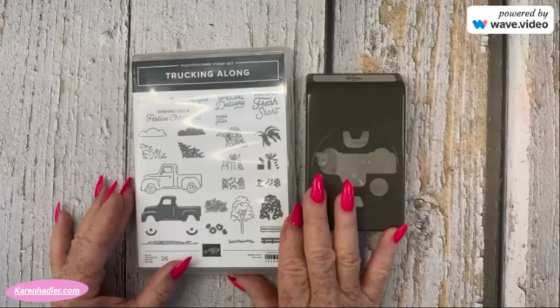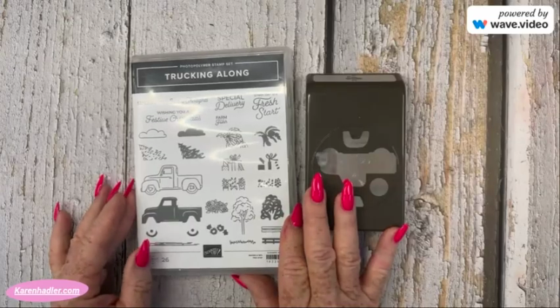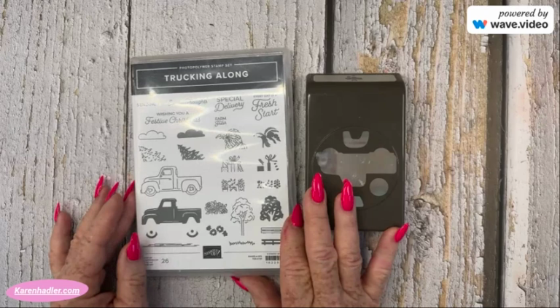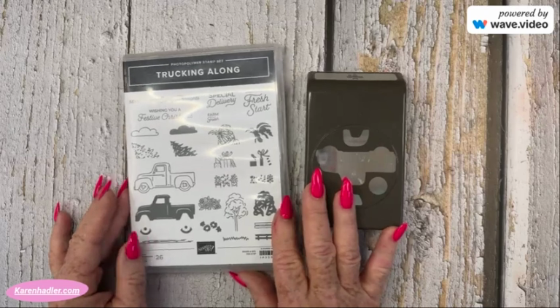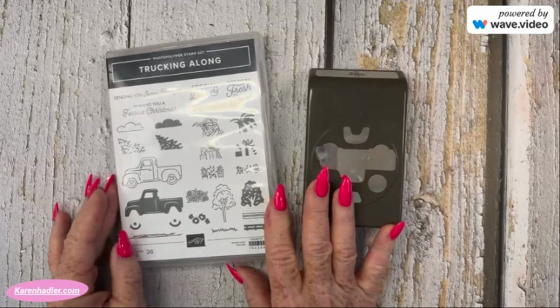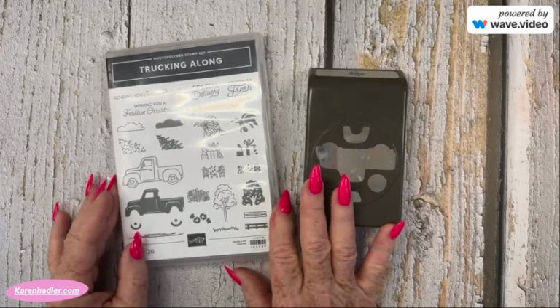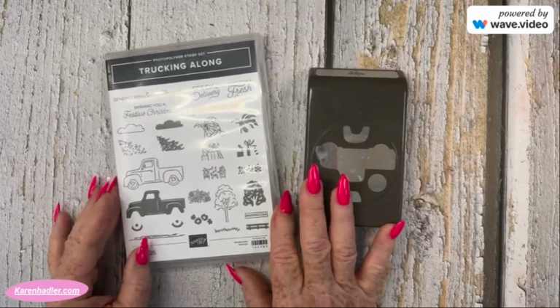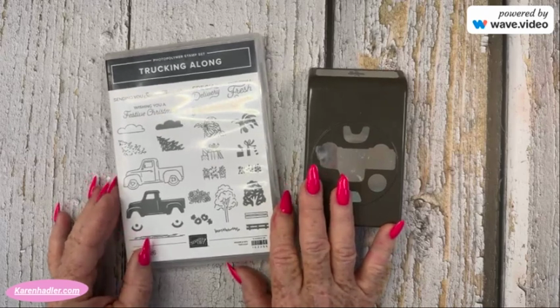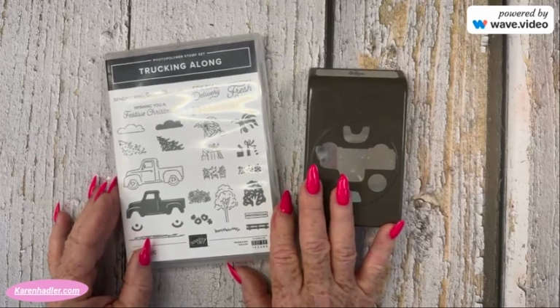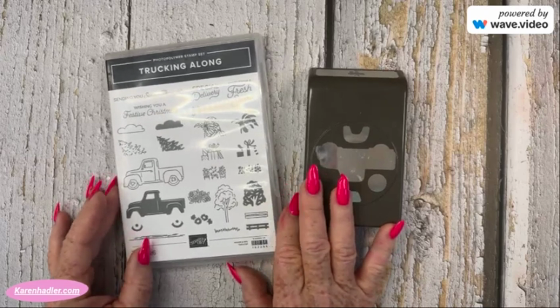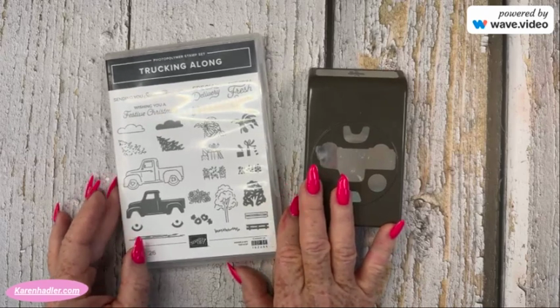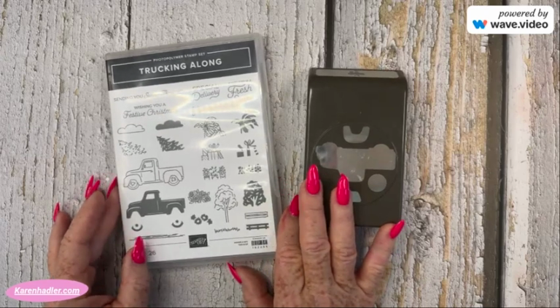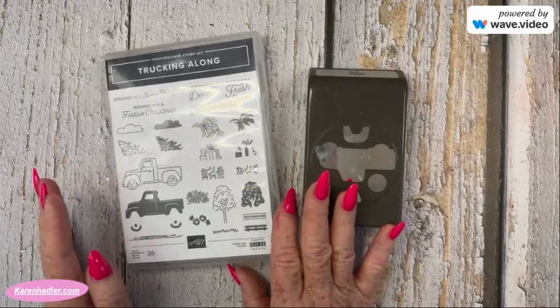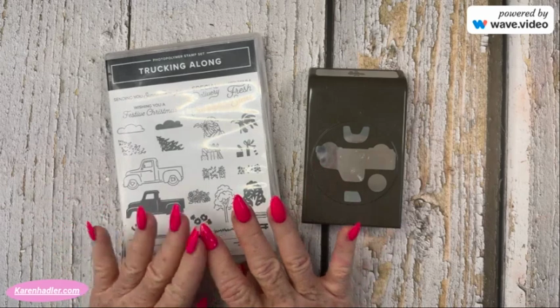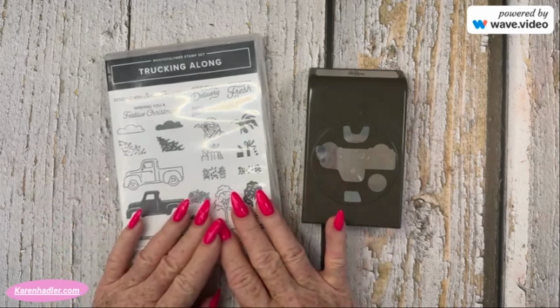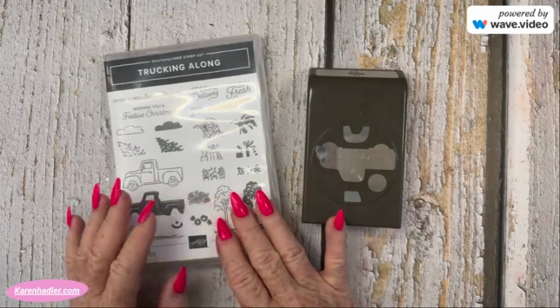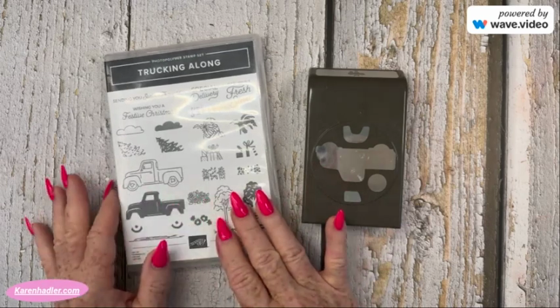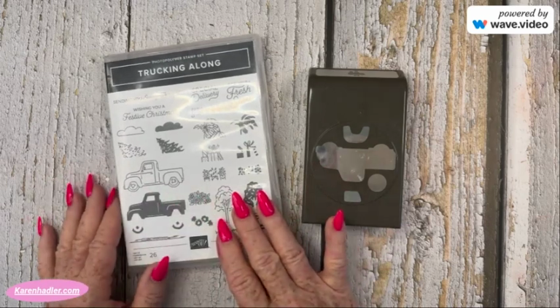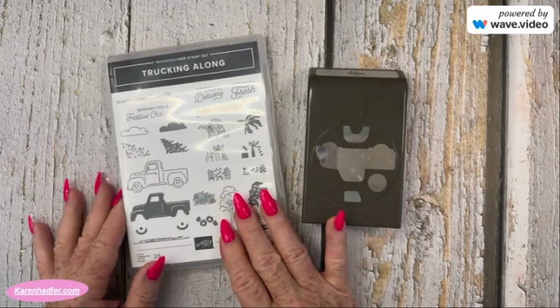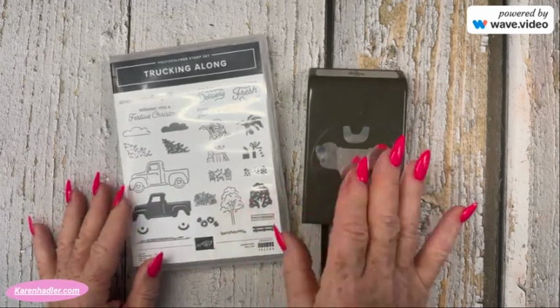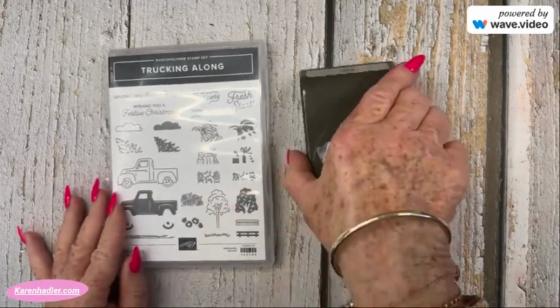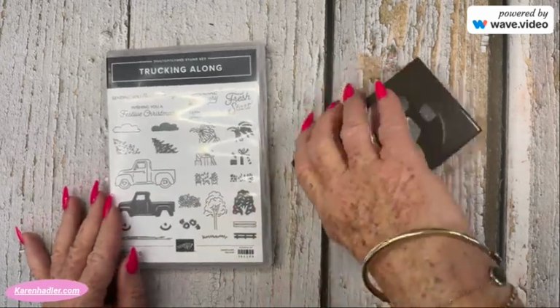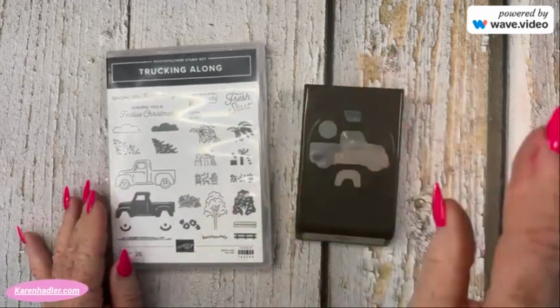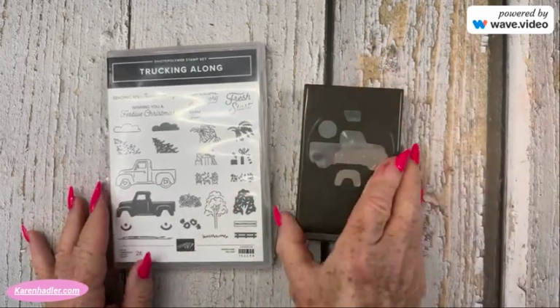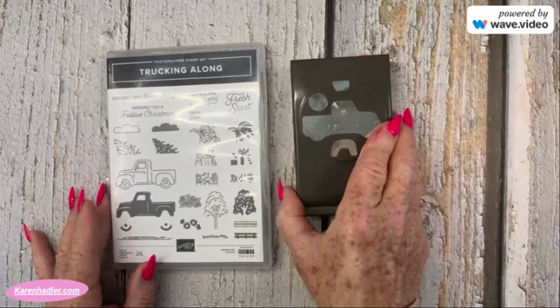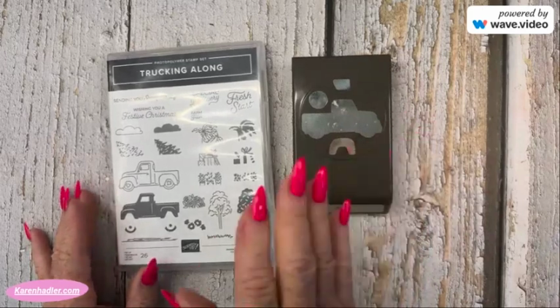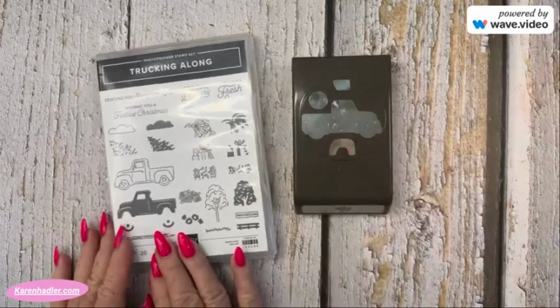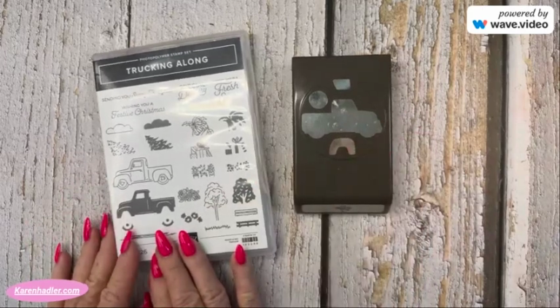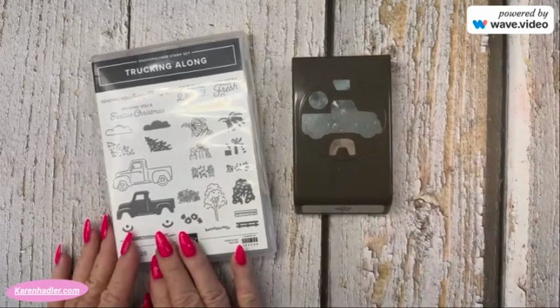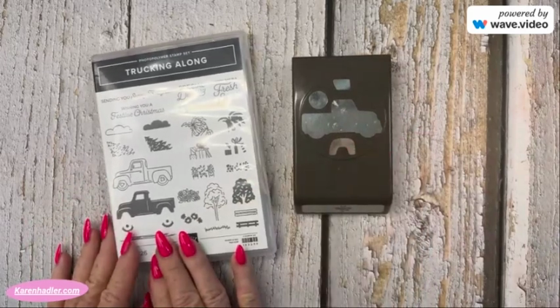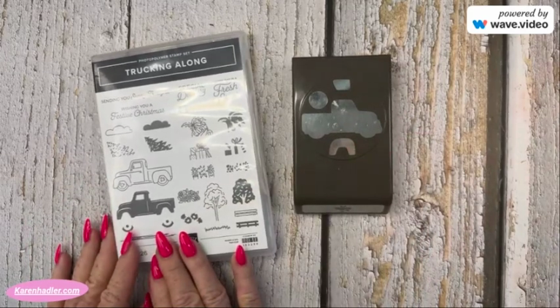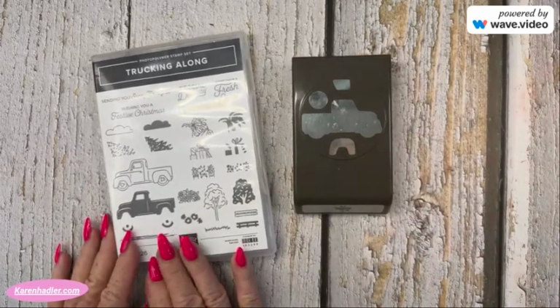Hi everyone, Karen Hadler here, independent Stampin' Up demonstrator here in New Zealand. So this month's theme for the Global Stamping Video Hop is all about upcycle and recycle.